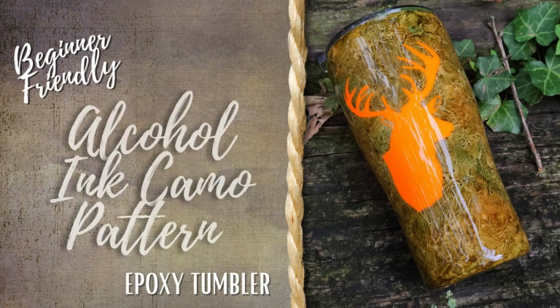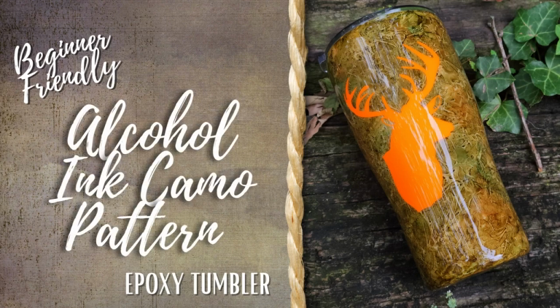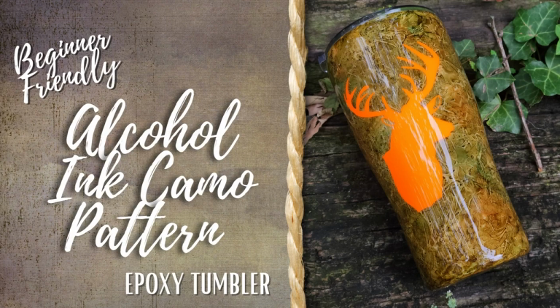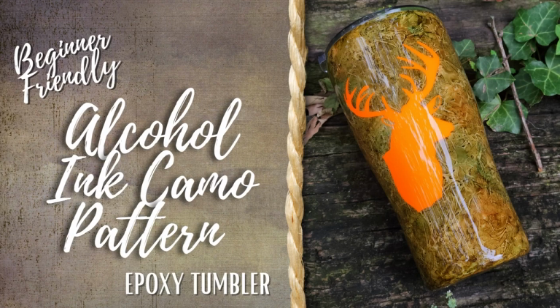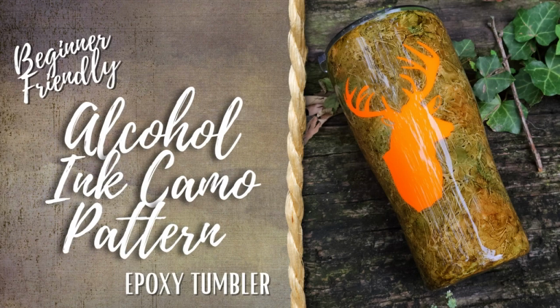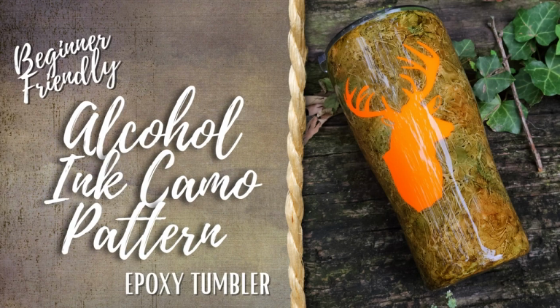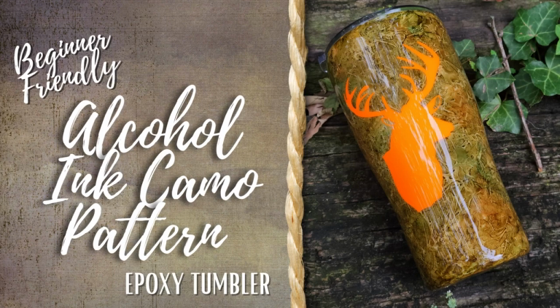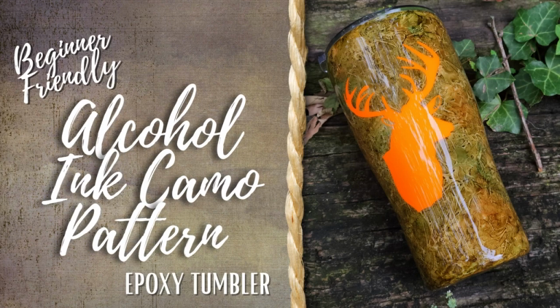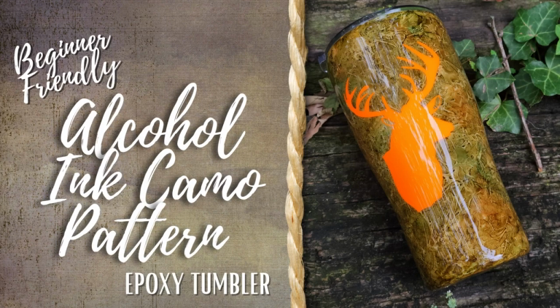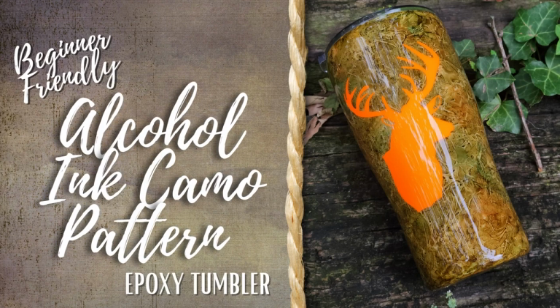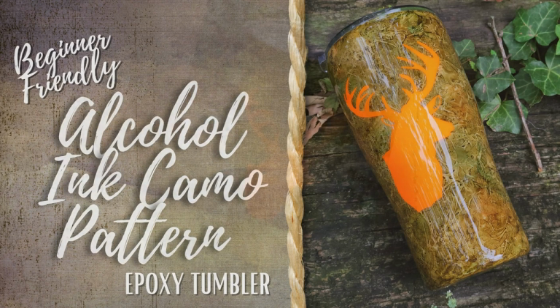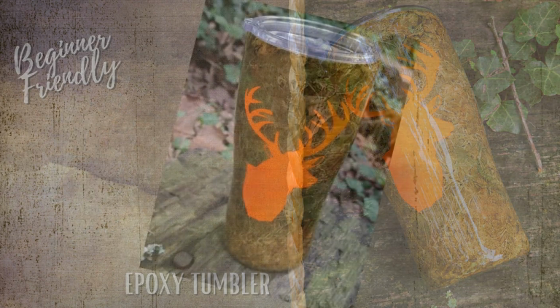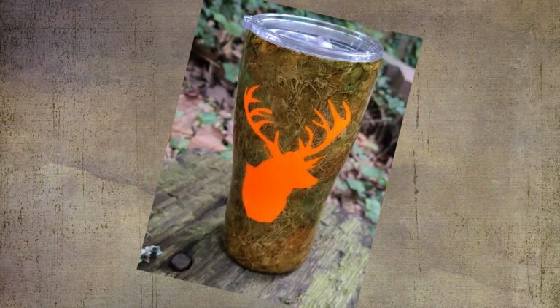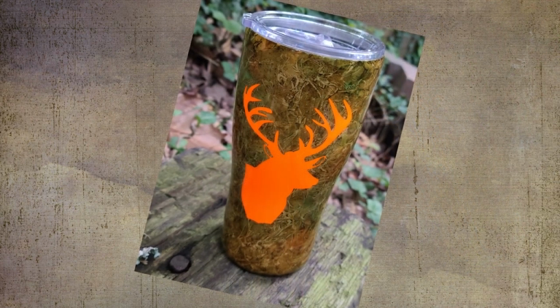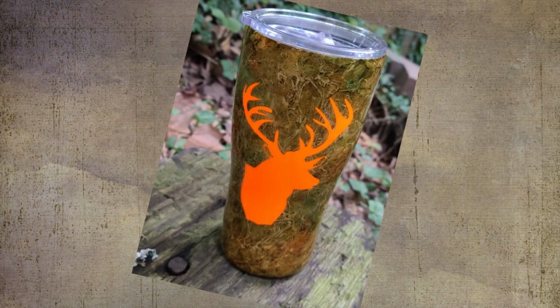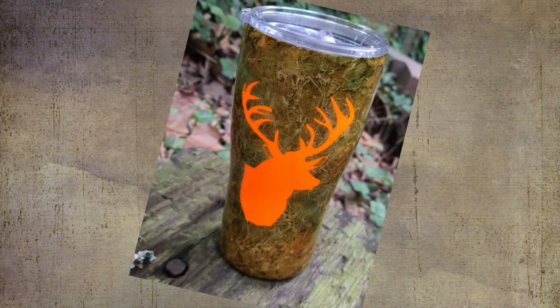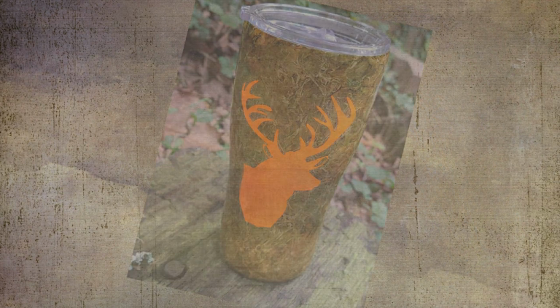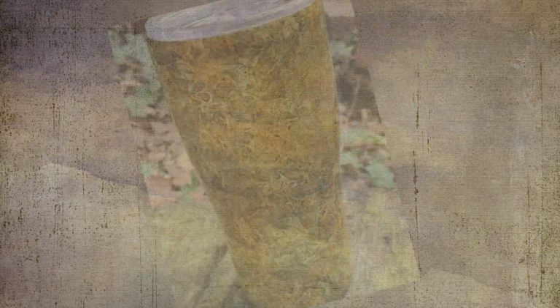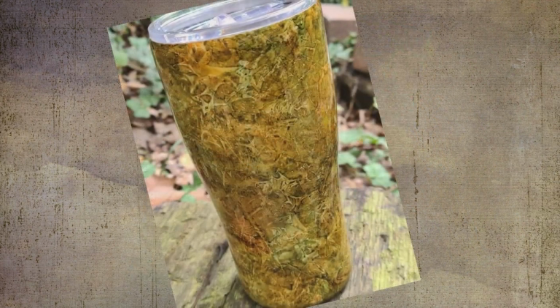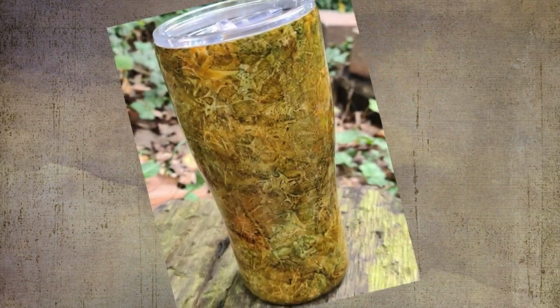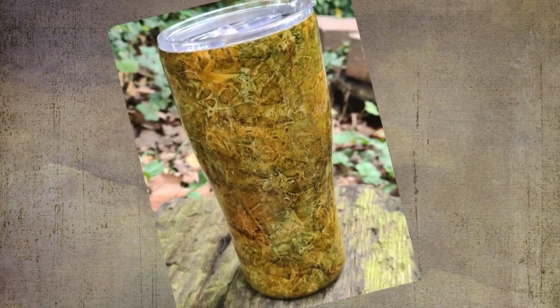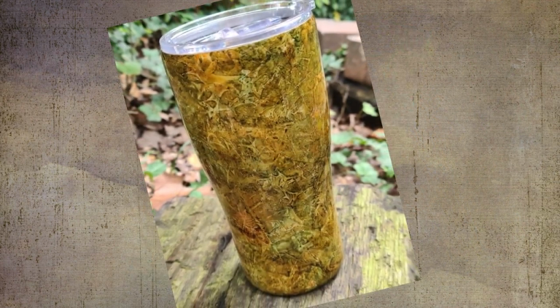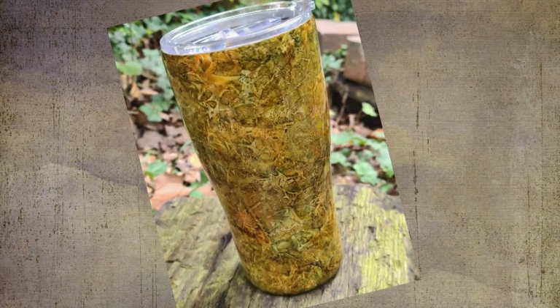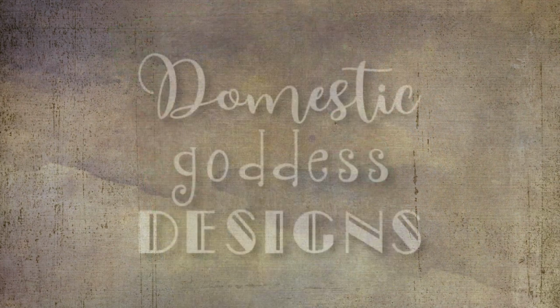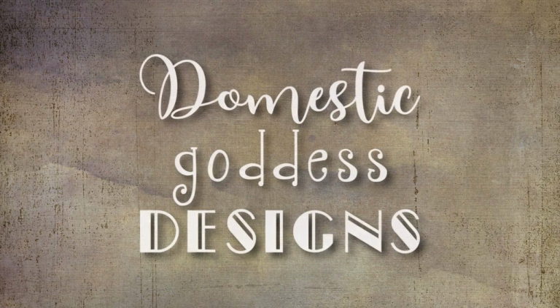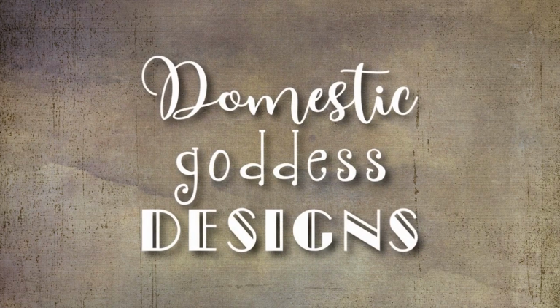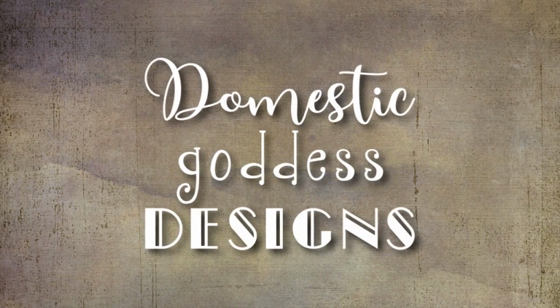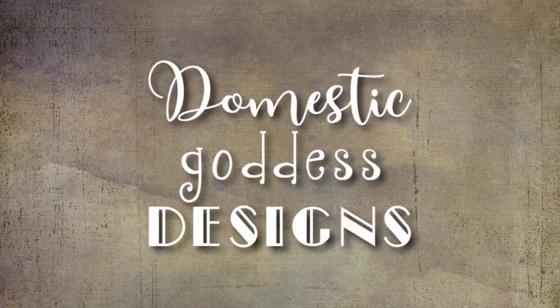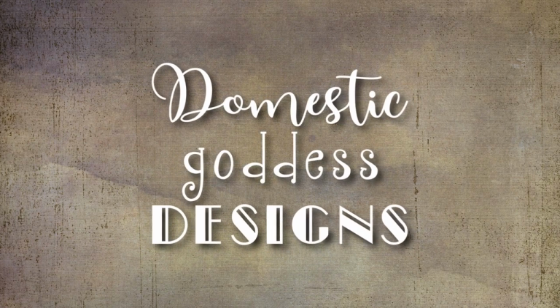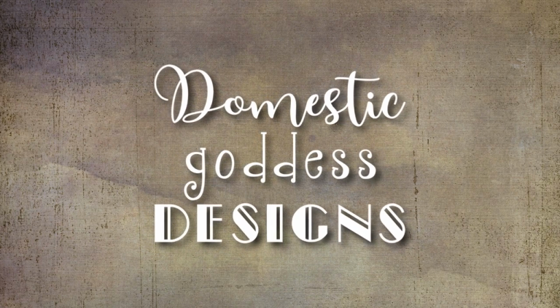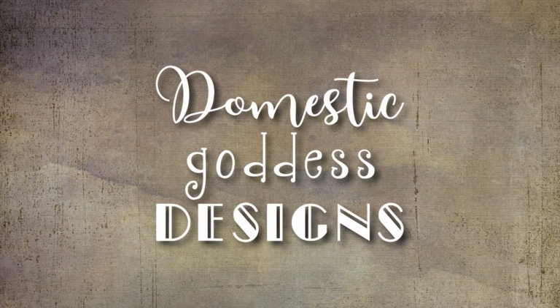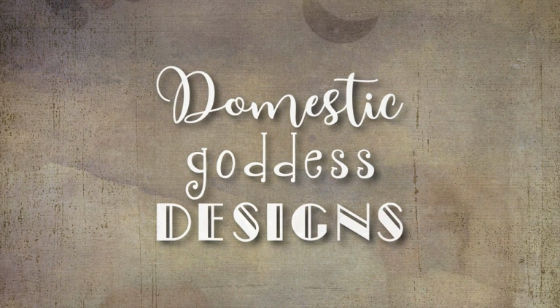Hey guys, this is Haley with Domestic Goddess Designs and I am making a very beginner friendly camo pattern alcohol ink epoxy tumbler. Thank you so much for joining me today. Let's jump on in.